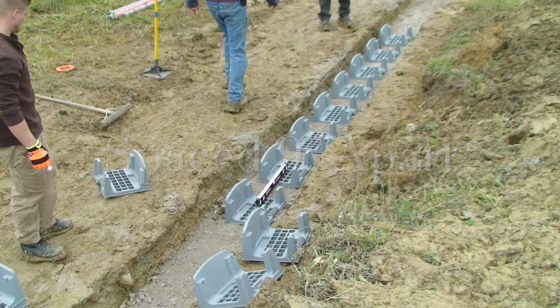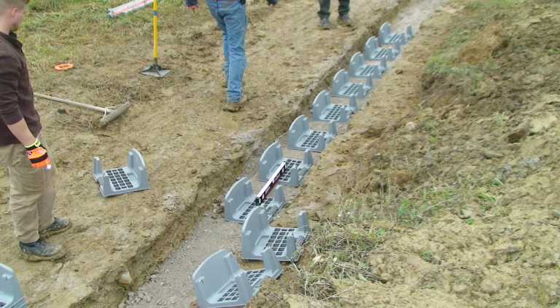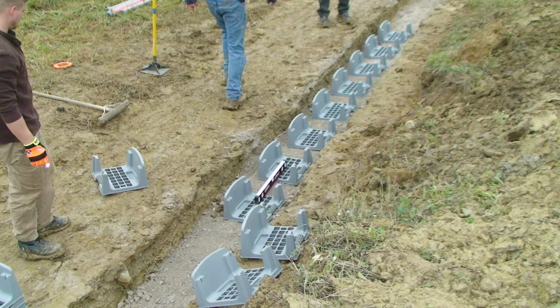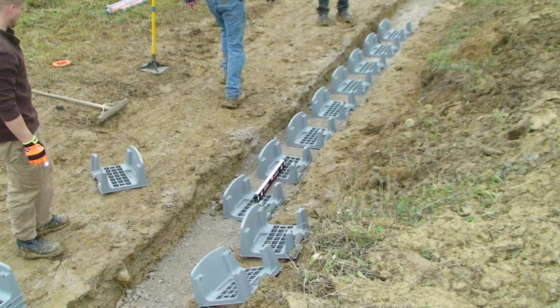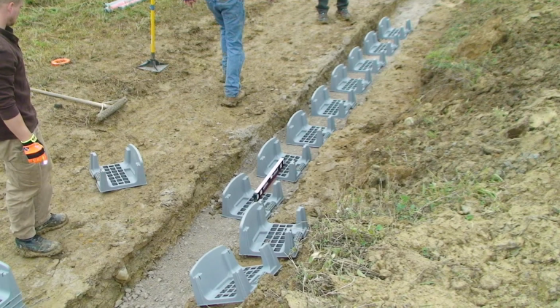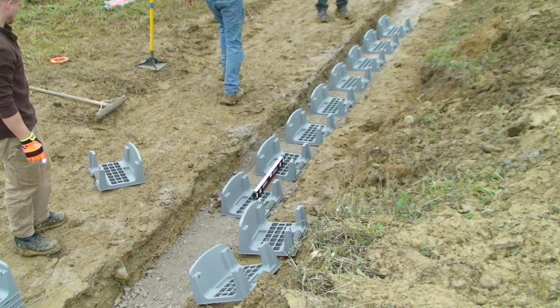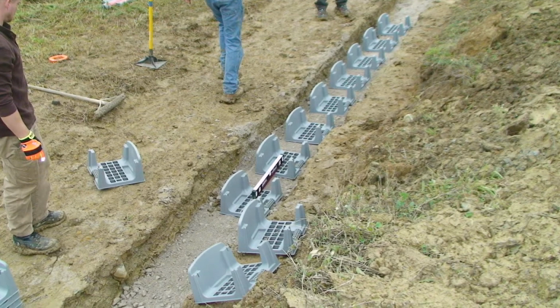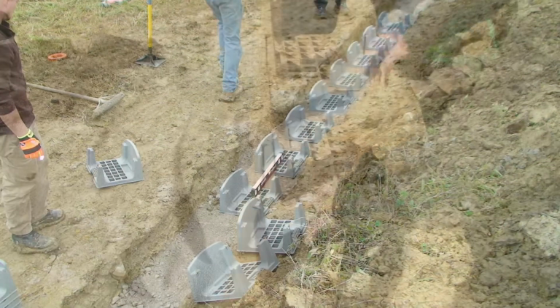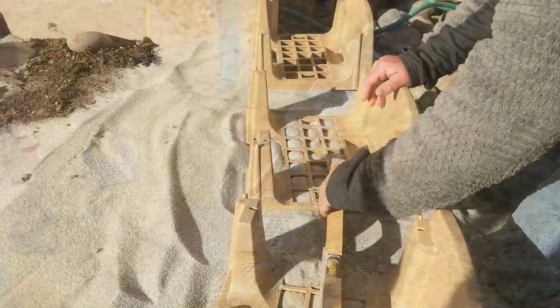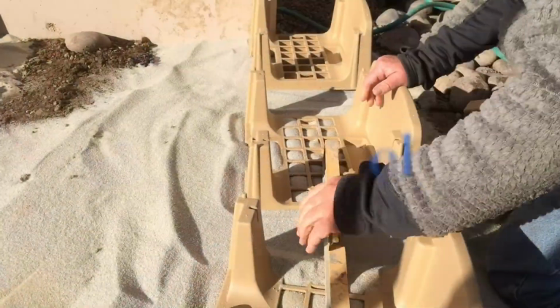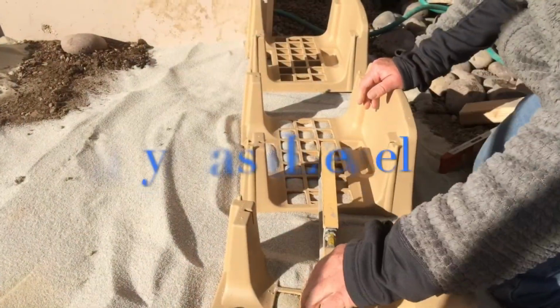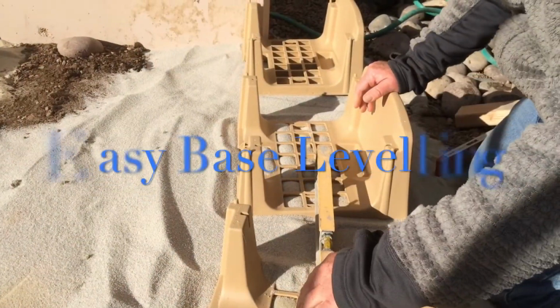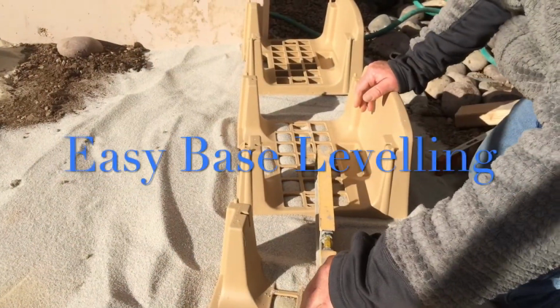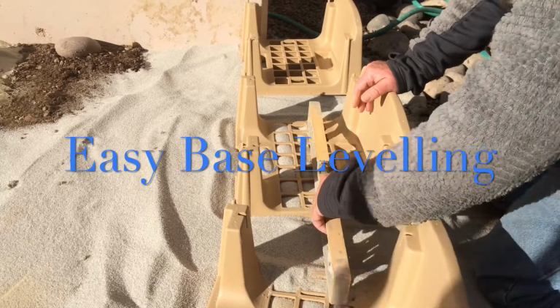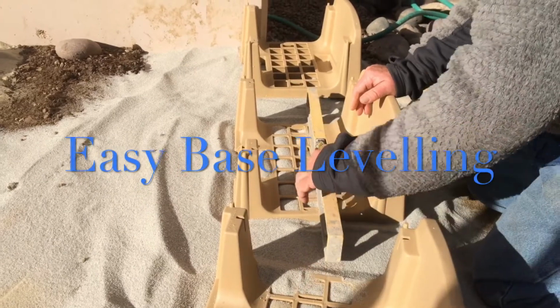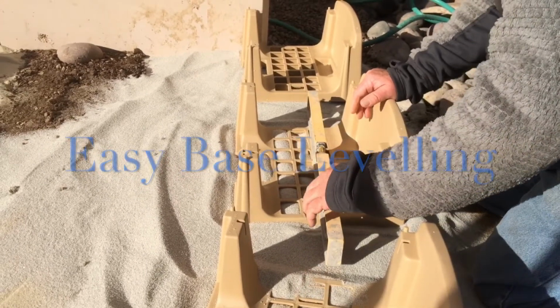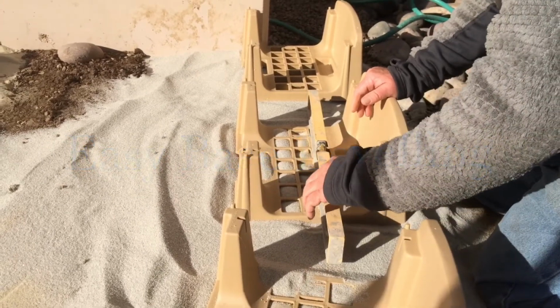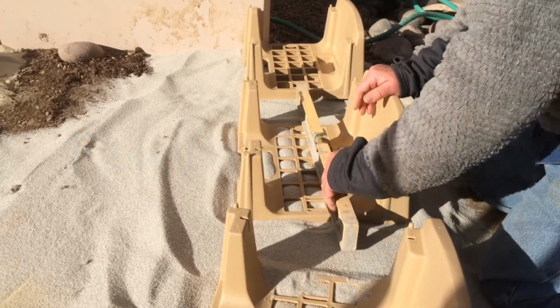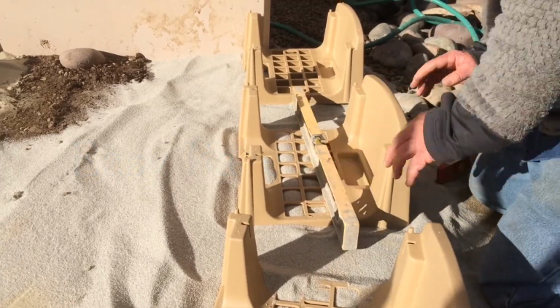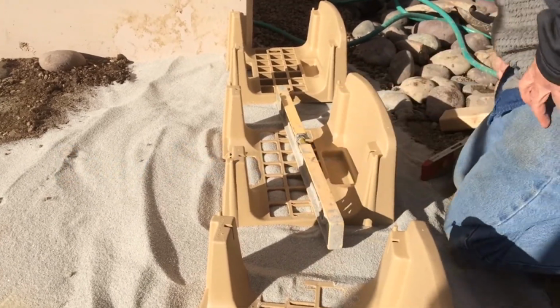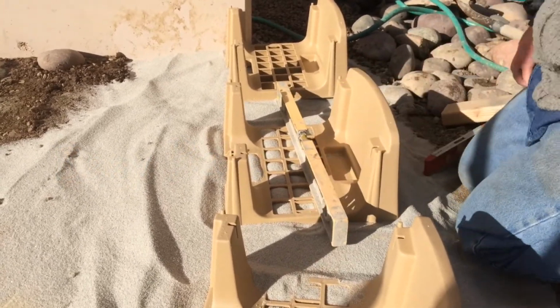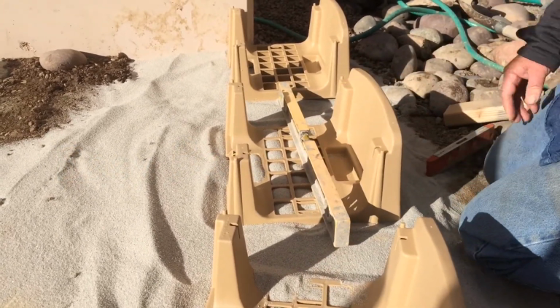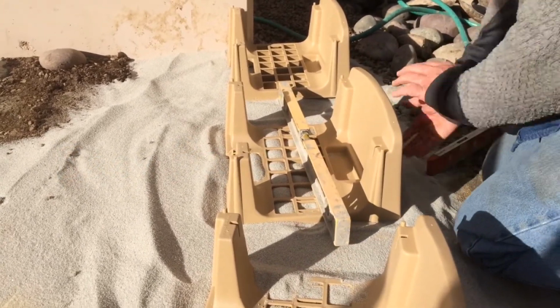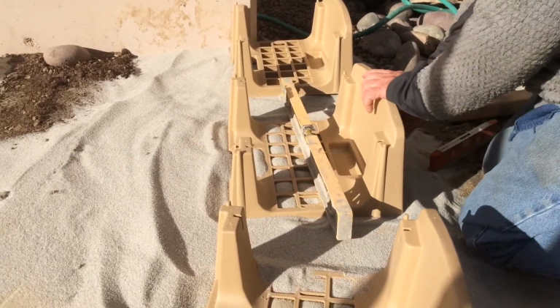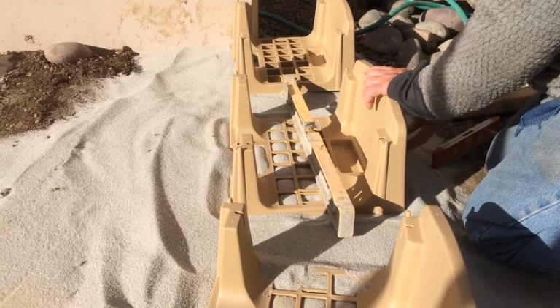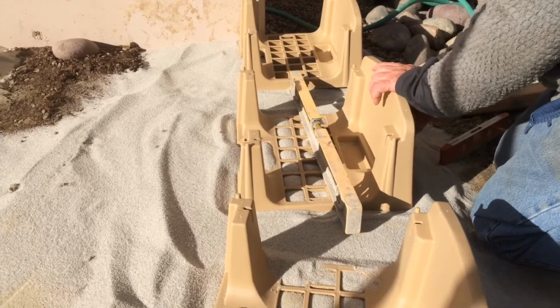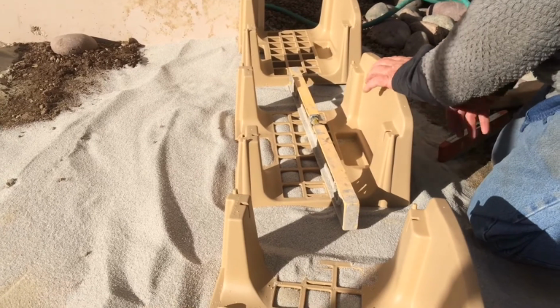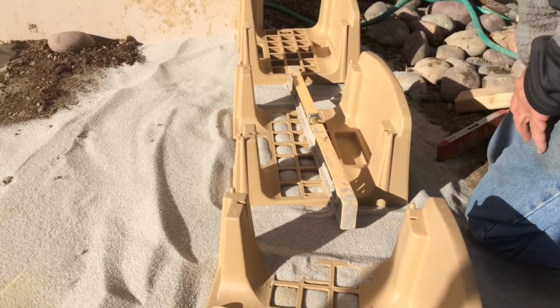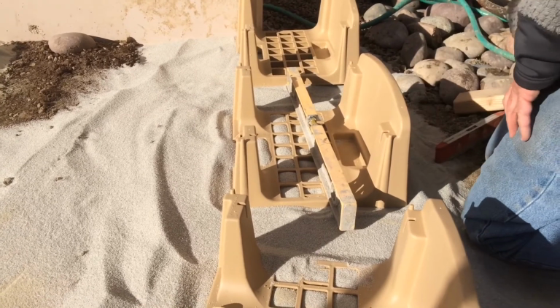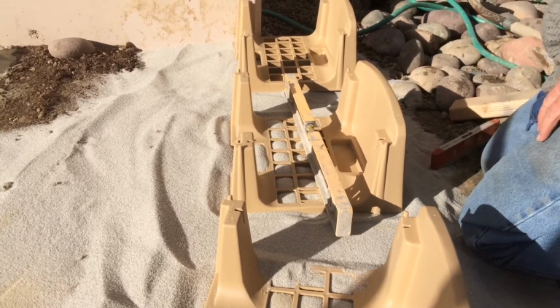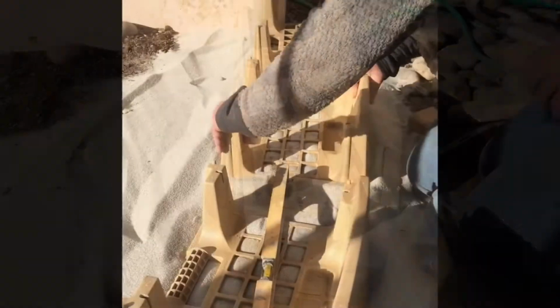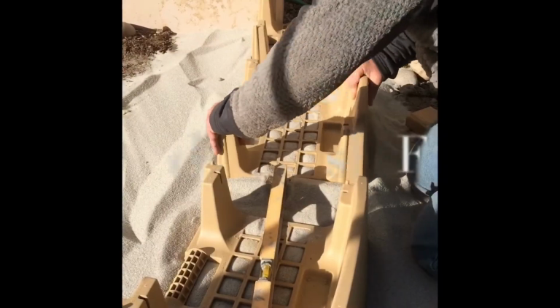Just like all modular block retaining walls, you're going to bury at least one course below ground, and you're going to dig a trench and fill it up with probably six inches of crushed rock, and then top it with a few inches of sand to make it easy to level.